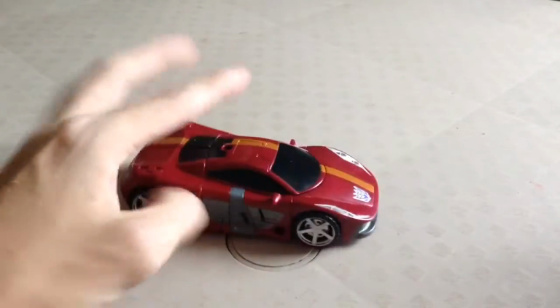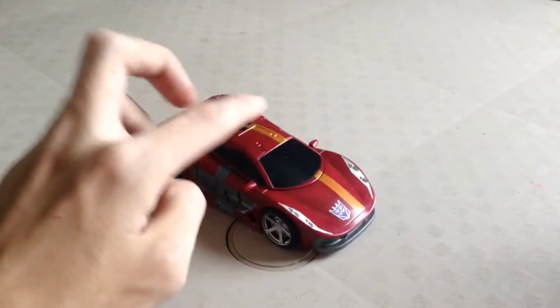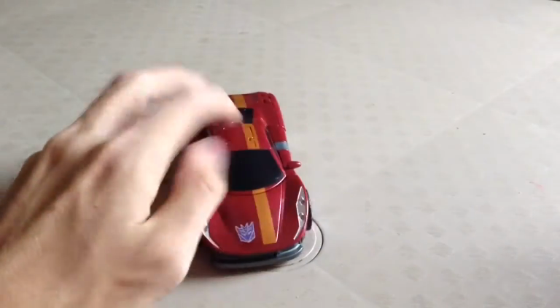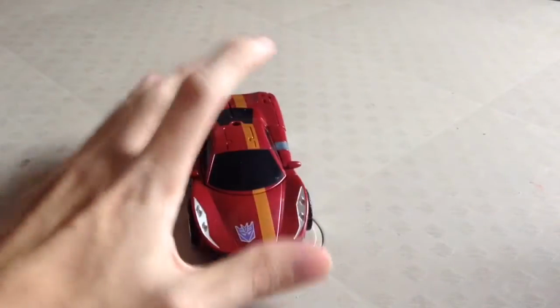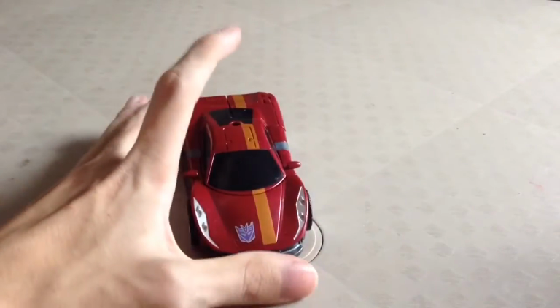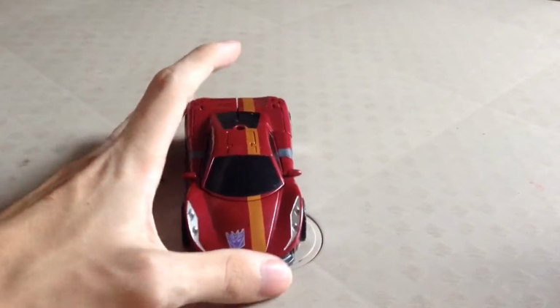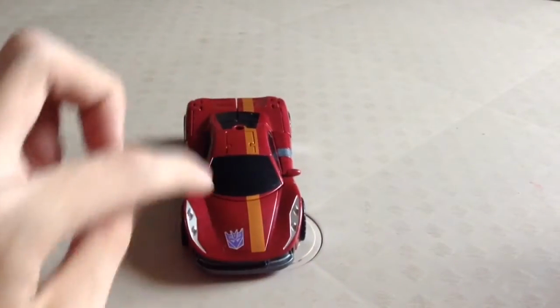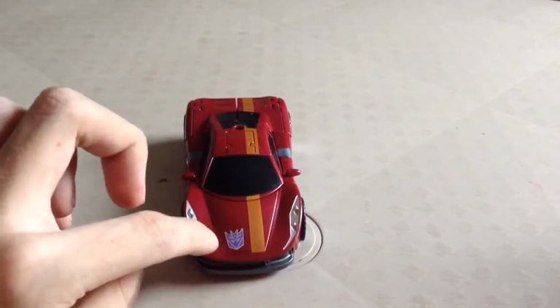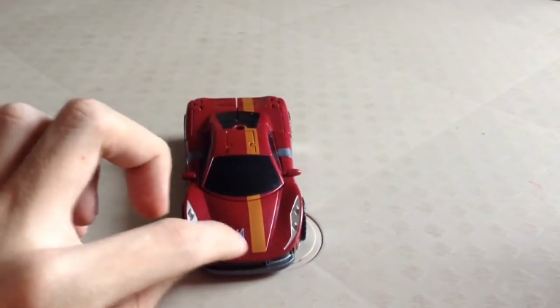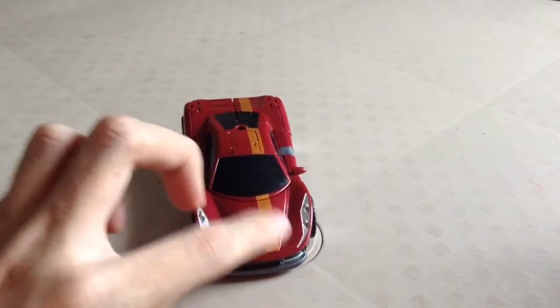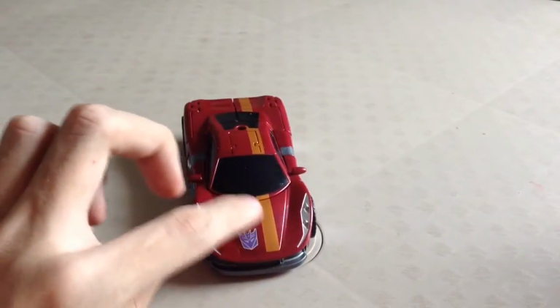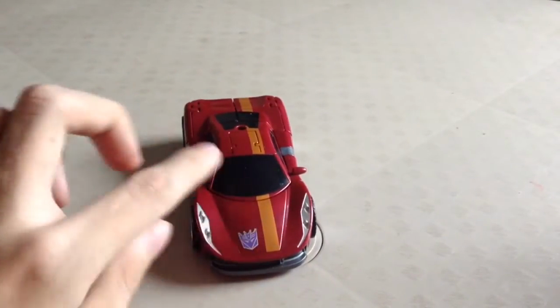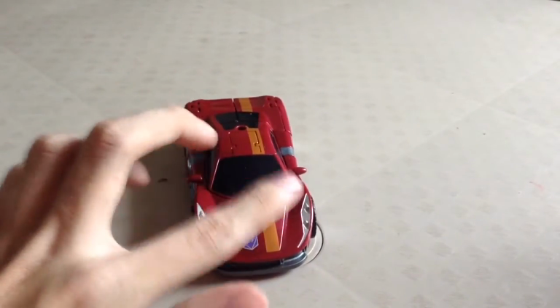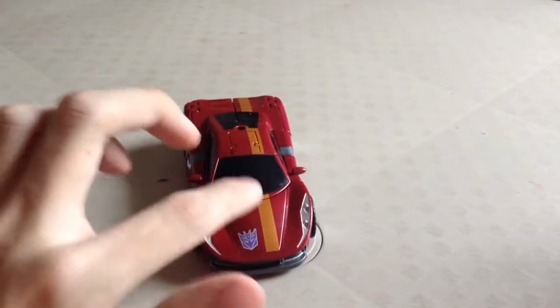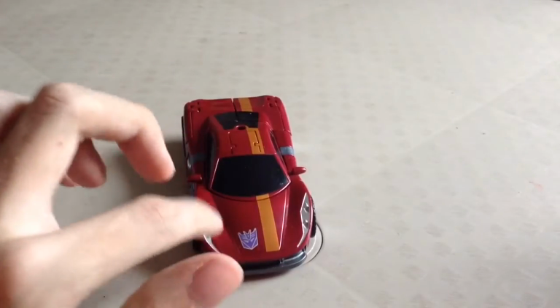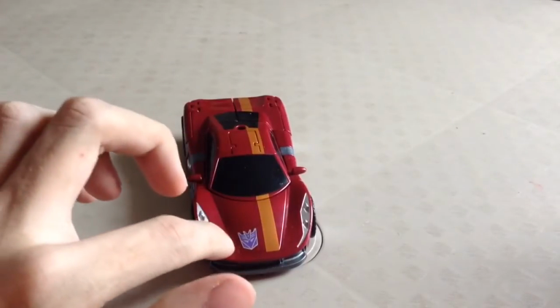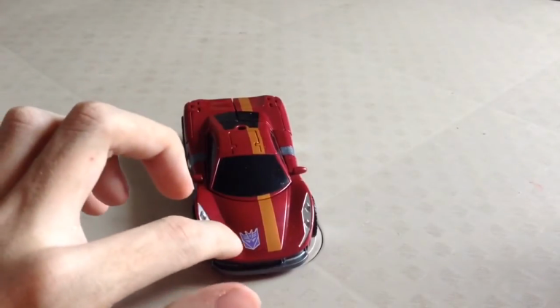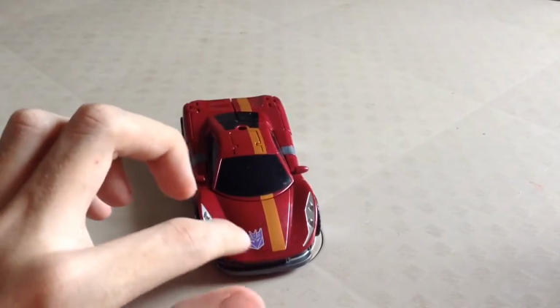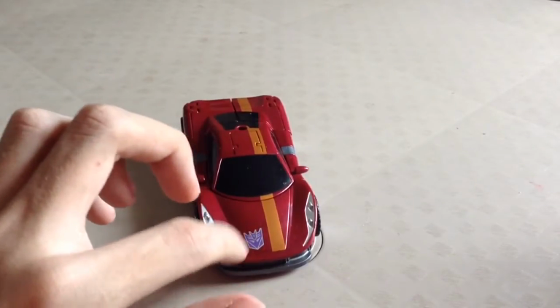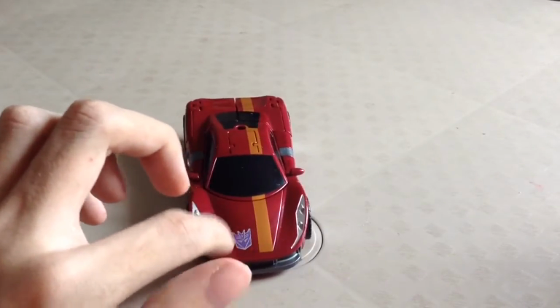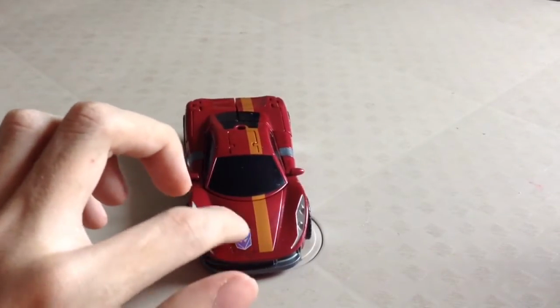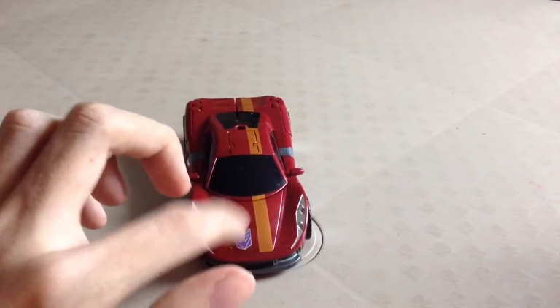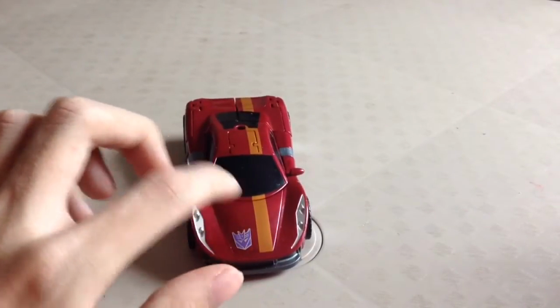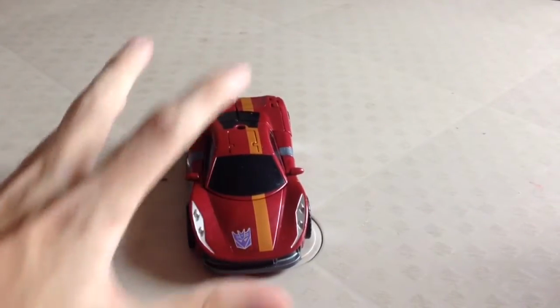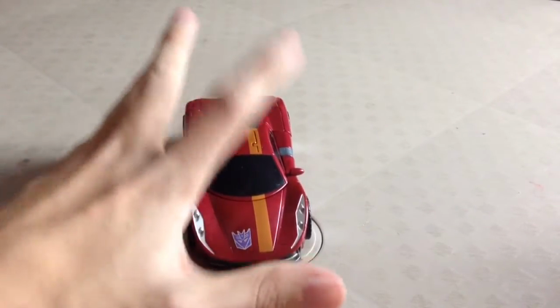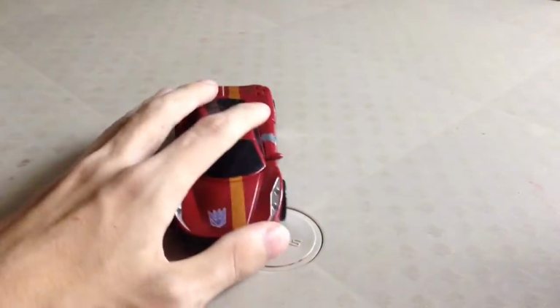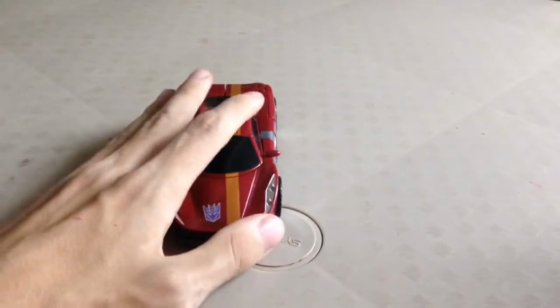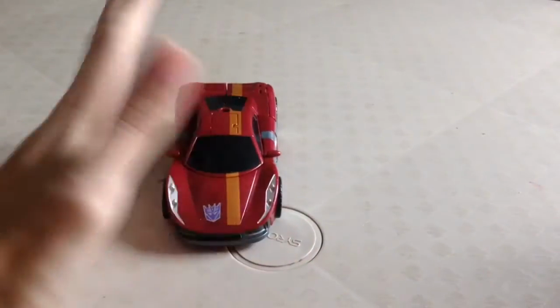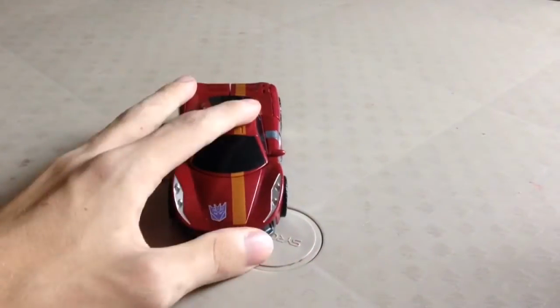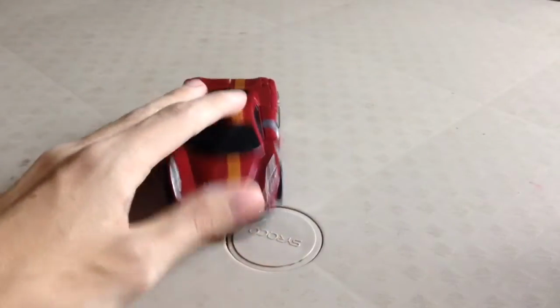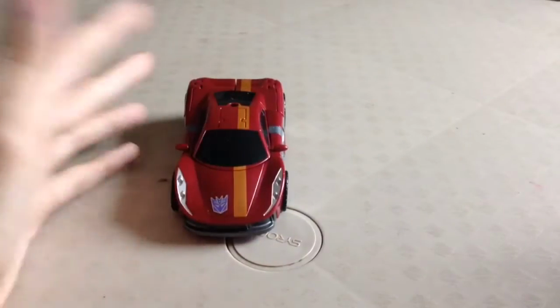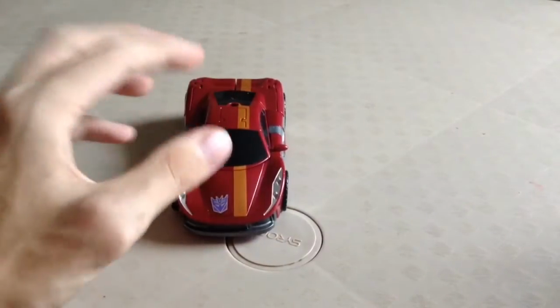I really like his car mode so far, and I really like again just the paint applications on this guy. Nice Tampograph Decepticon insignia right there, which is really cool. Yeah, I like the car mode — looks really nice.